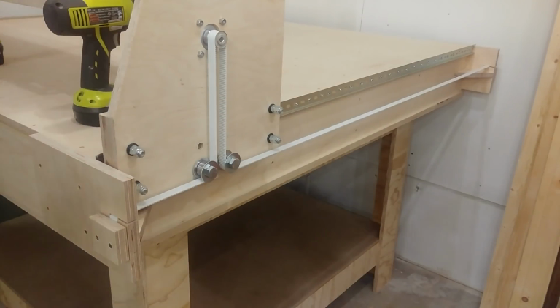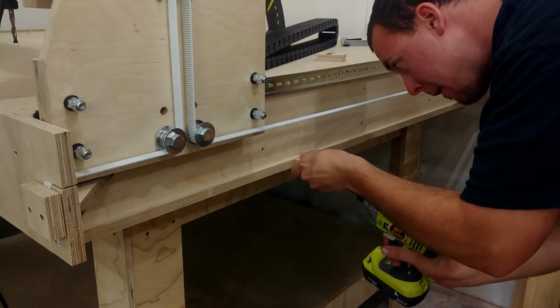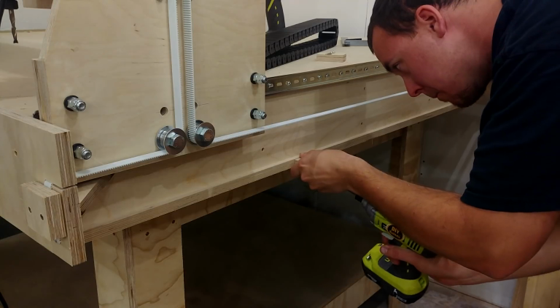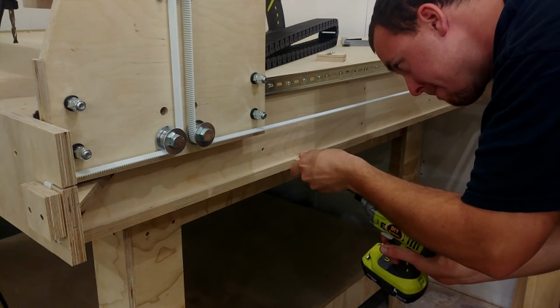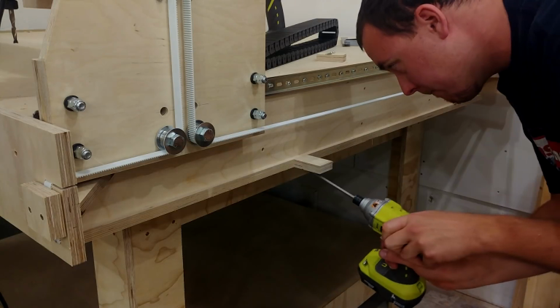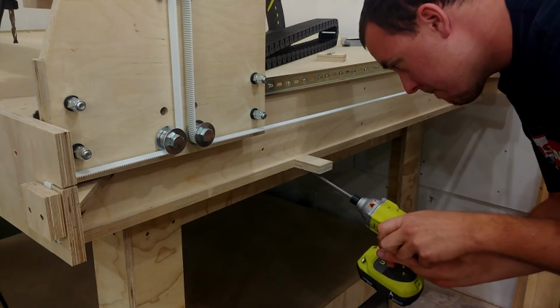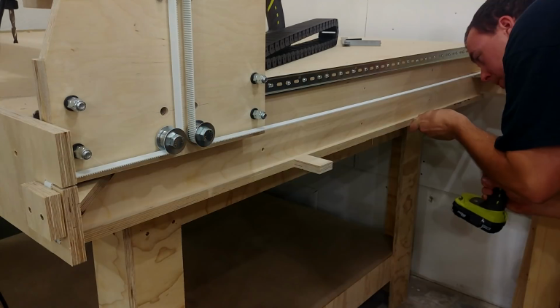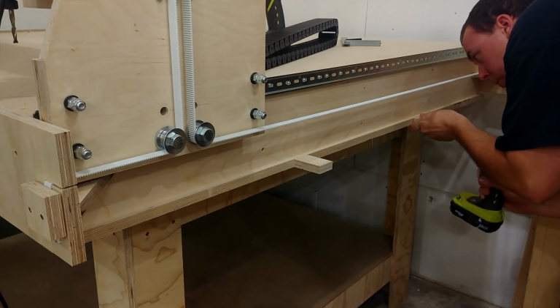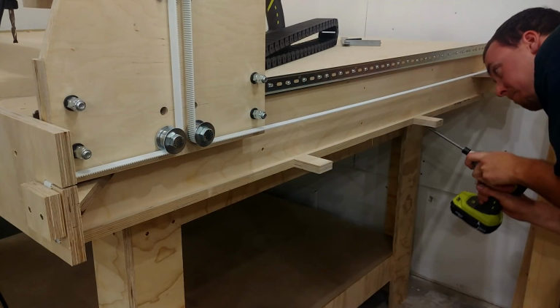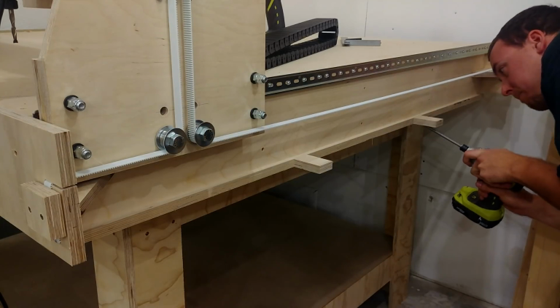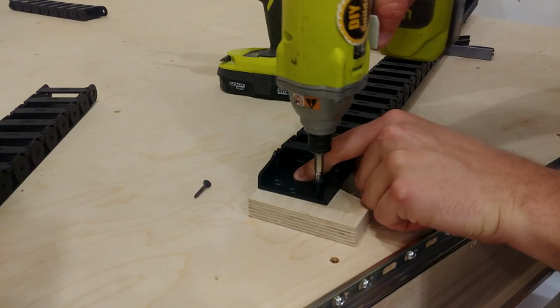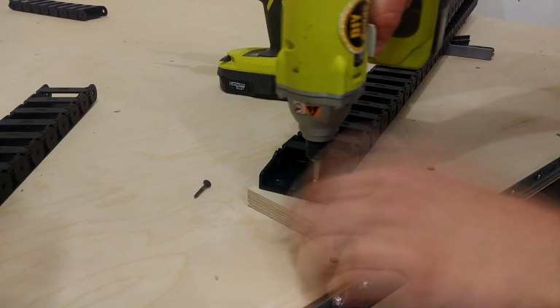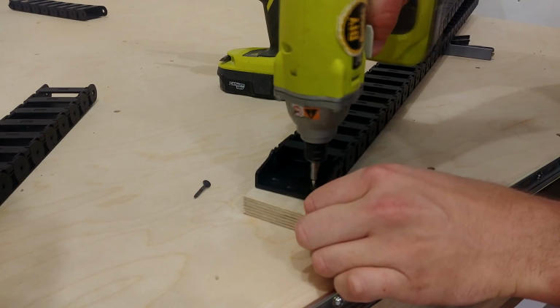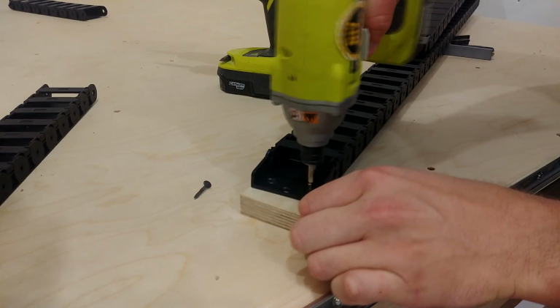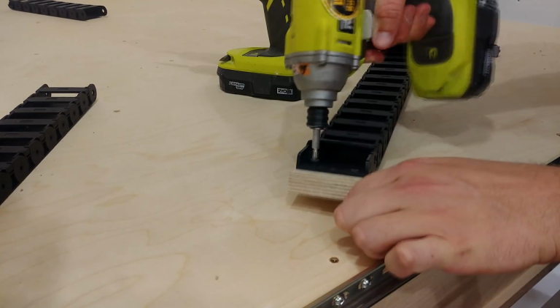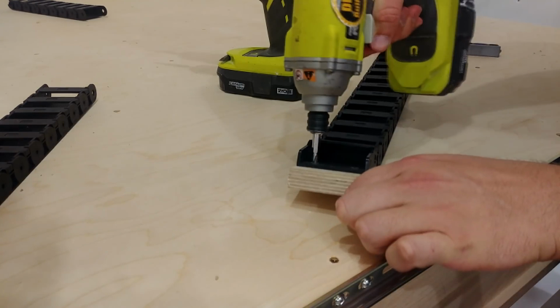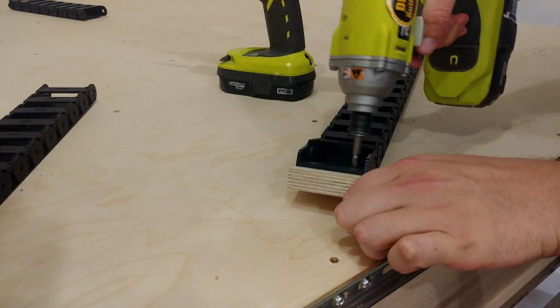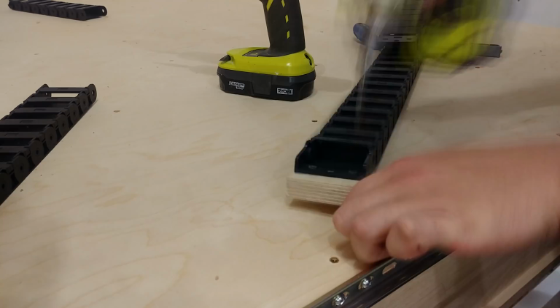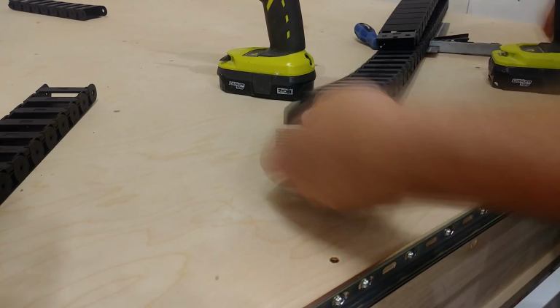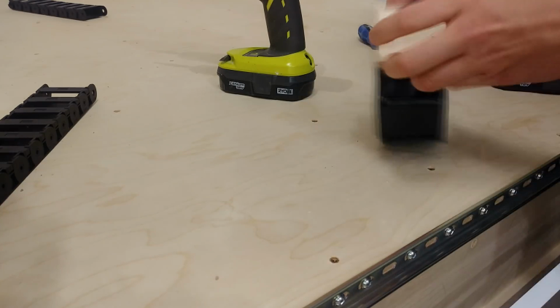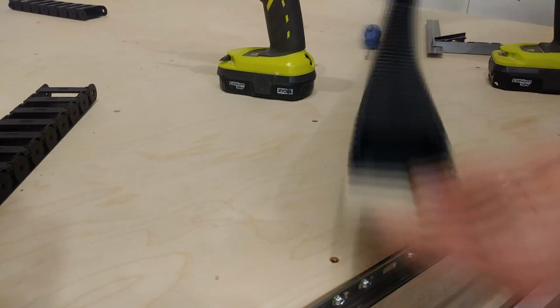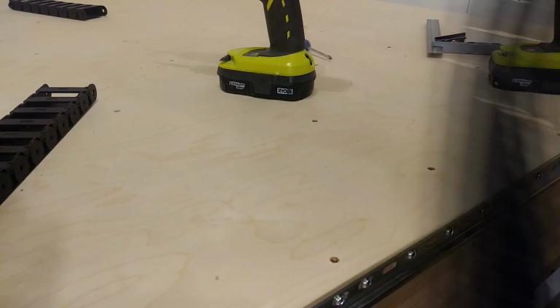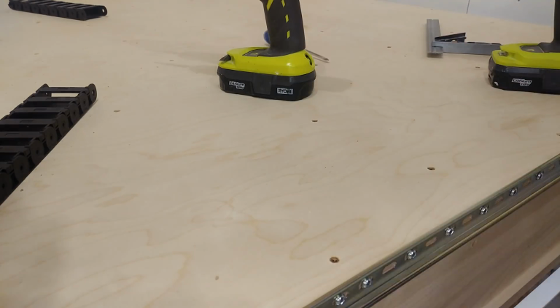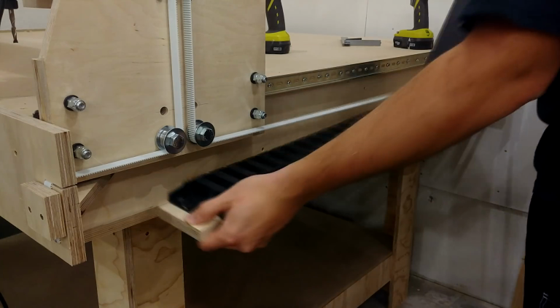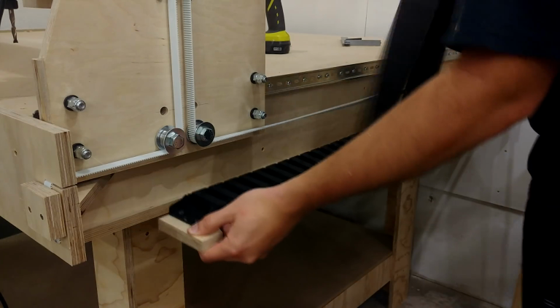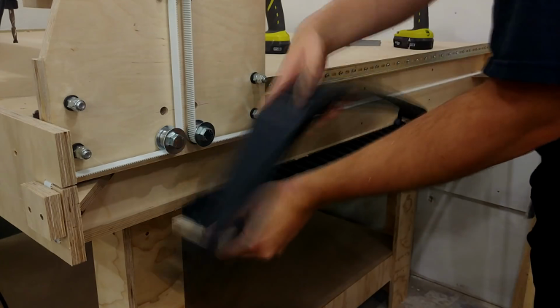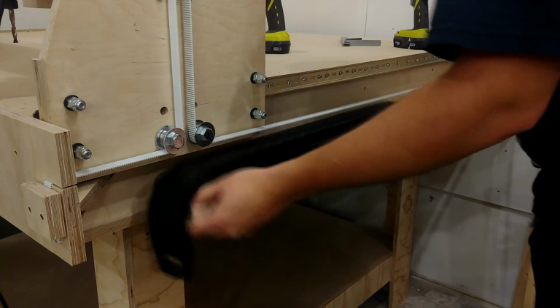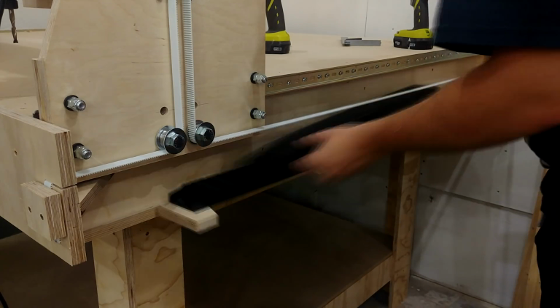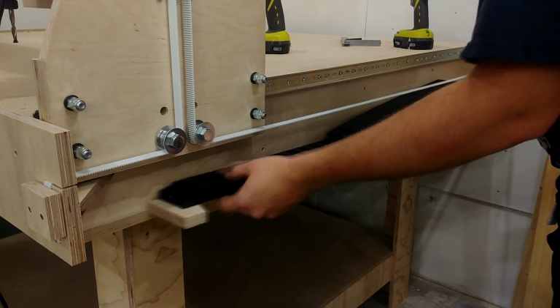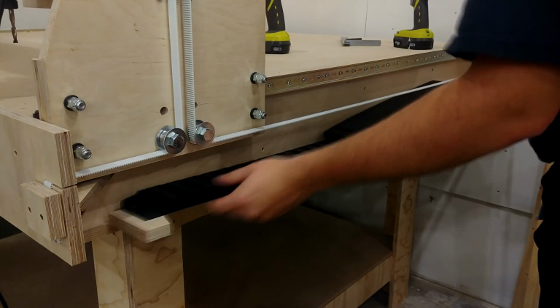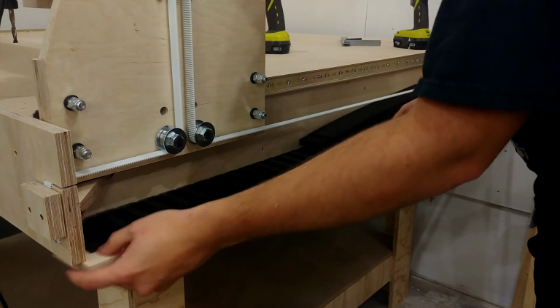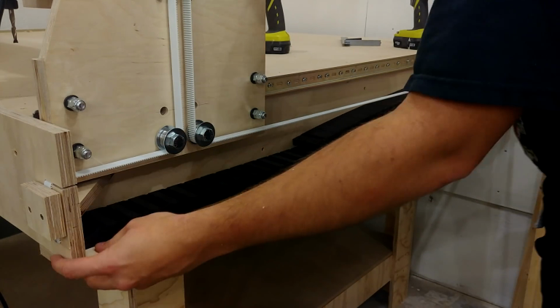I drilled some pocket holes into a few scraps of plywood to act as supports for the drag chain. One end of the drag chain is attached to the table and the other is attached to the gantry.